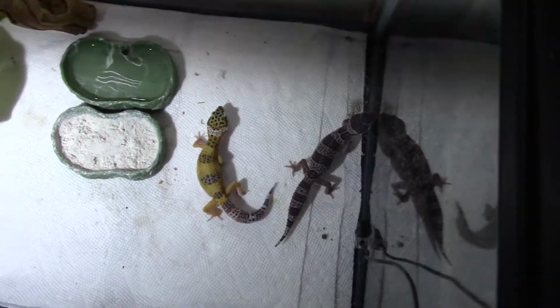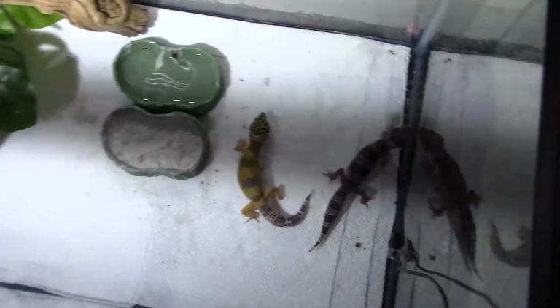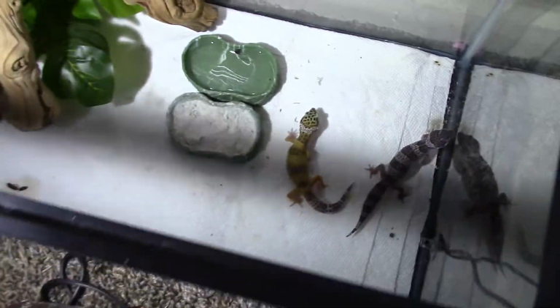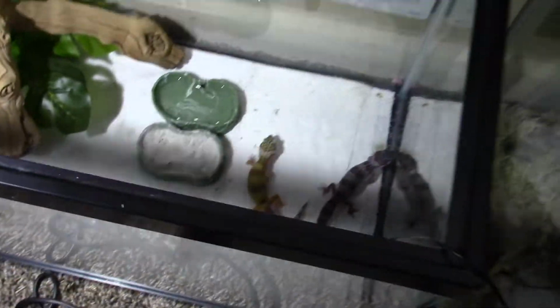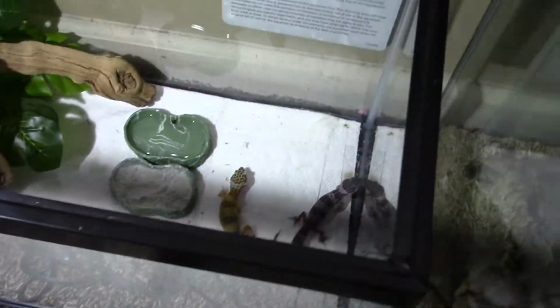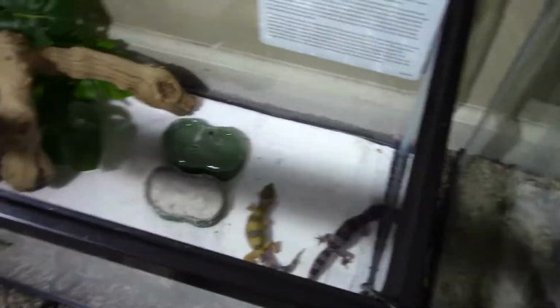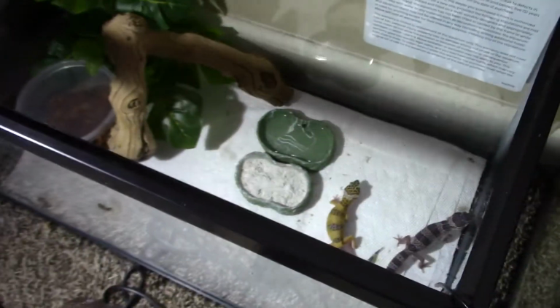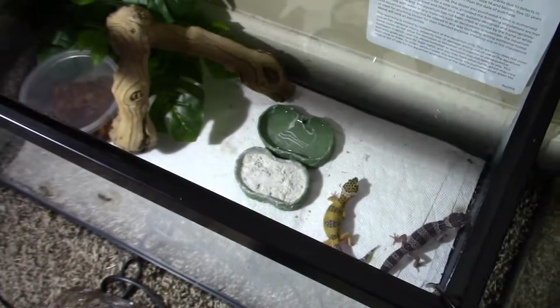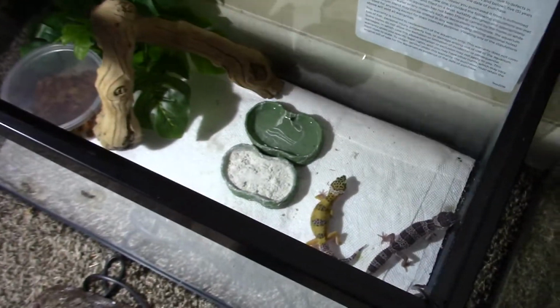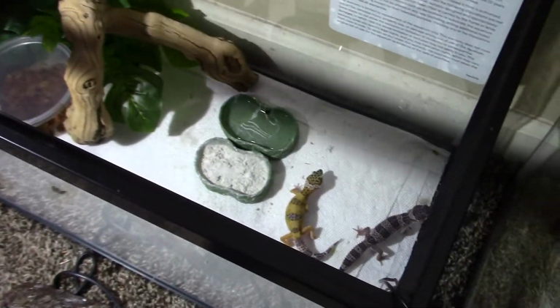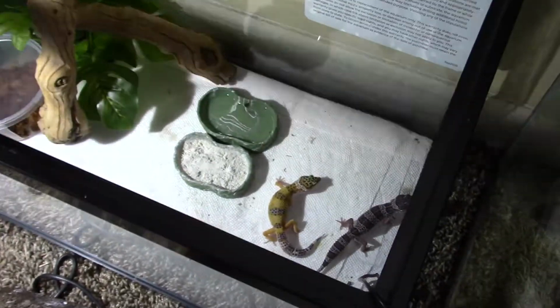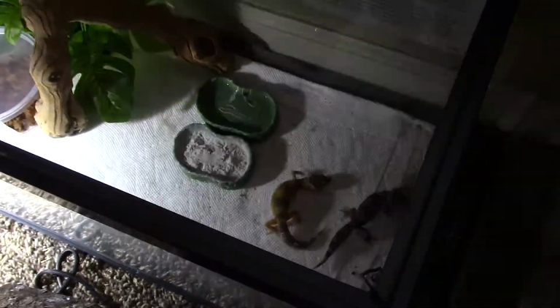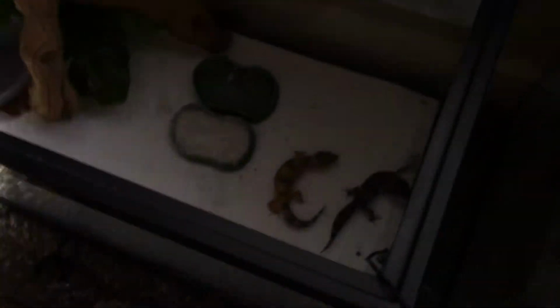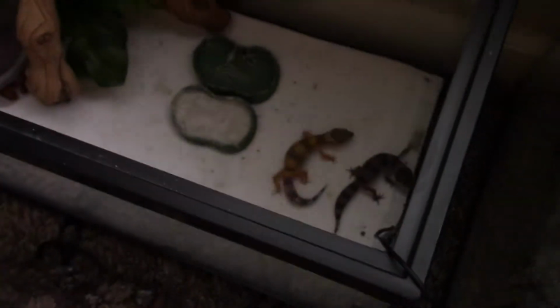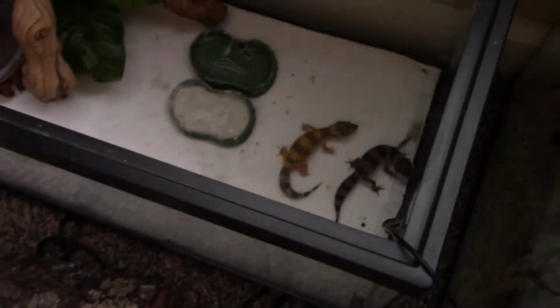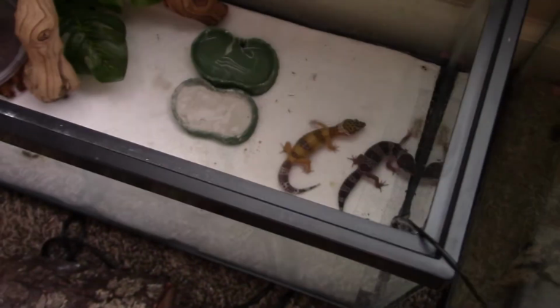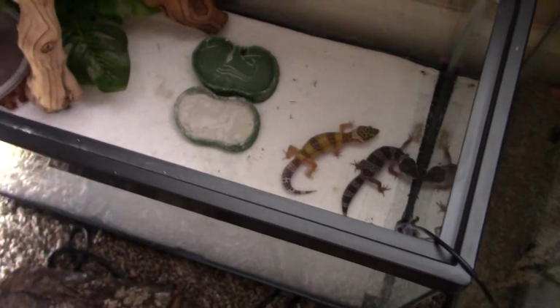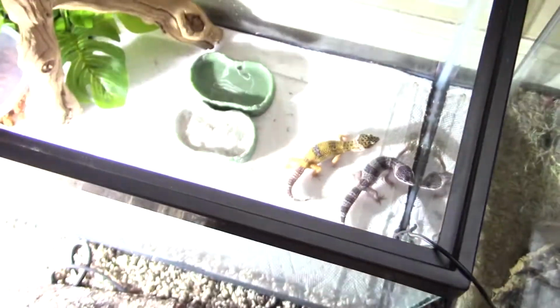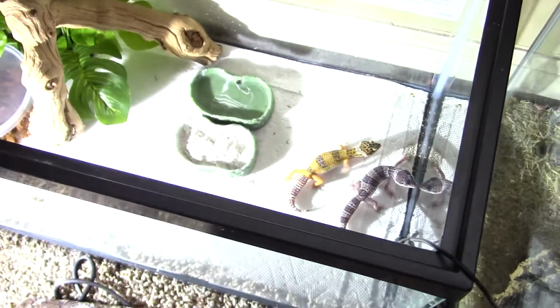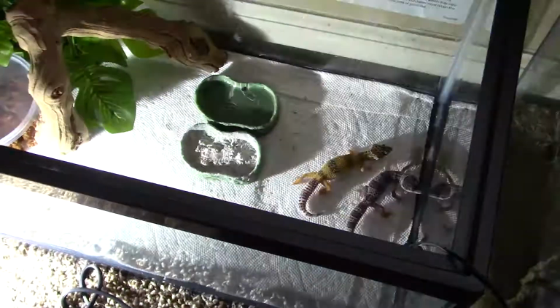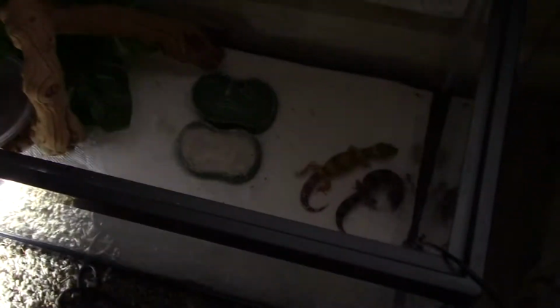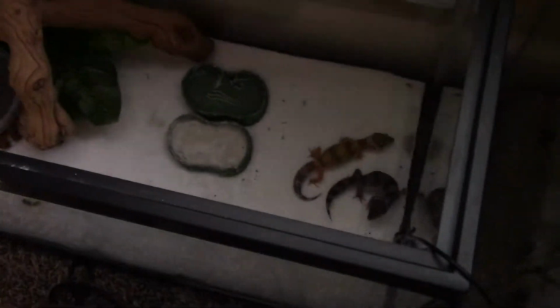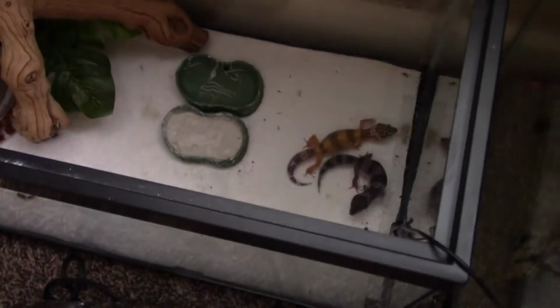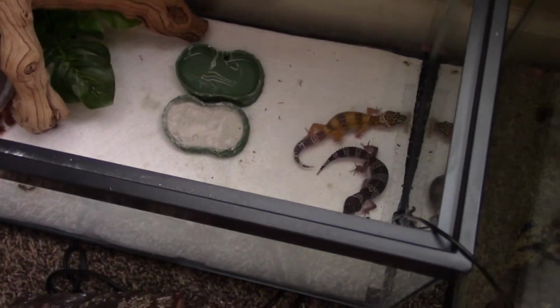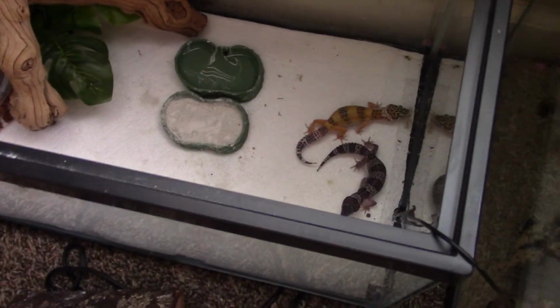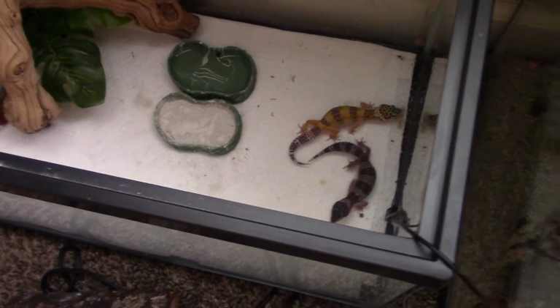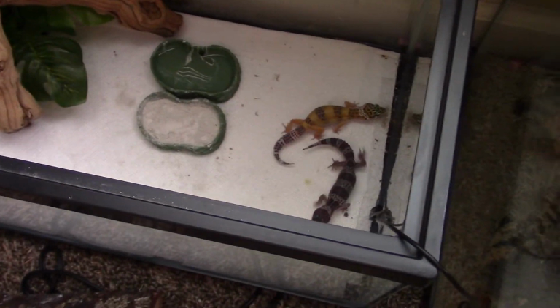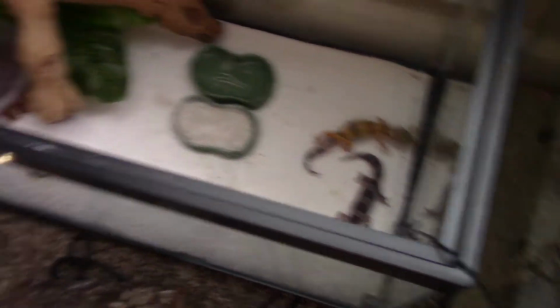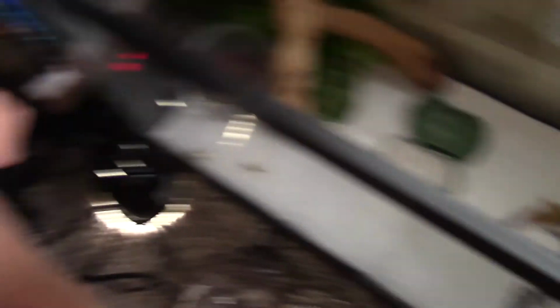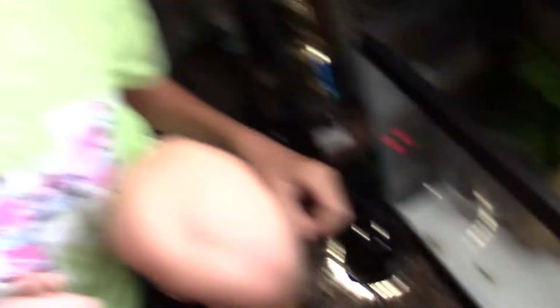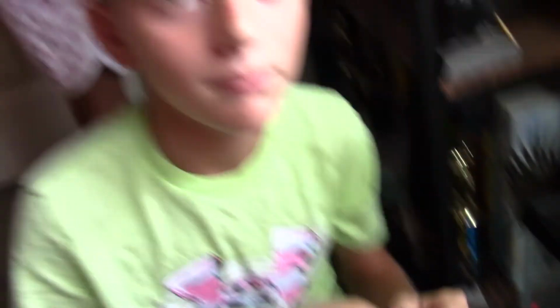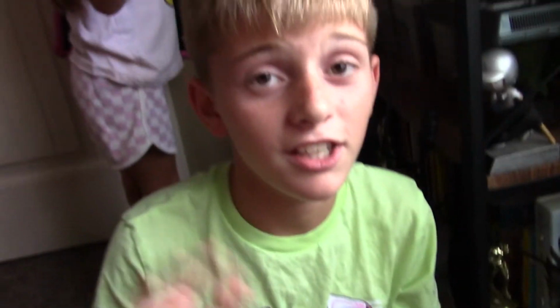We've got to go to cross-country practice, and we will definitely make more videos like this soon. This is the Reptile Twins — see ya!